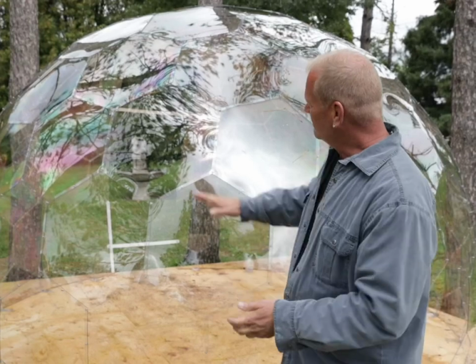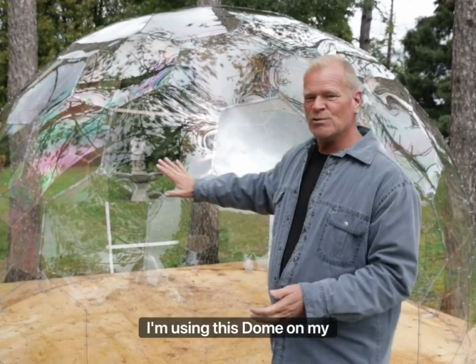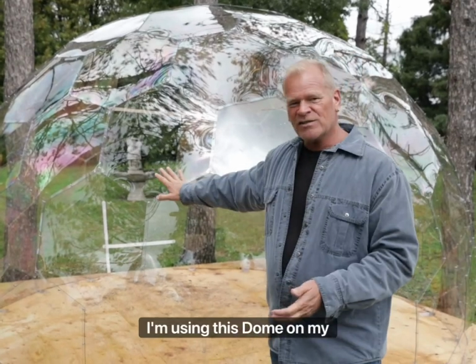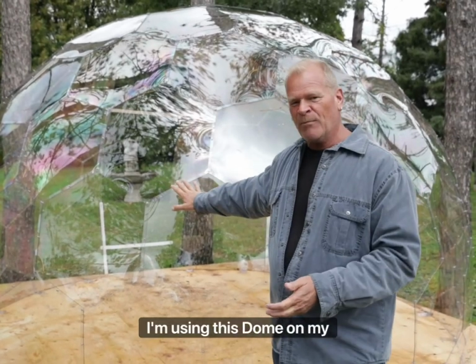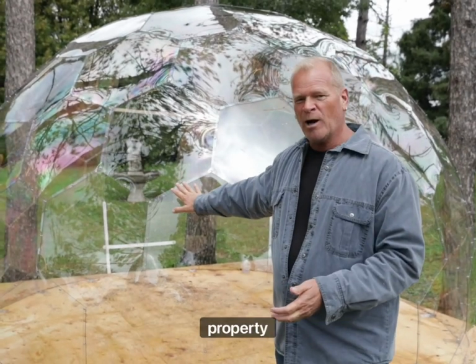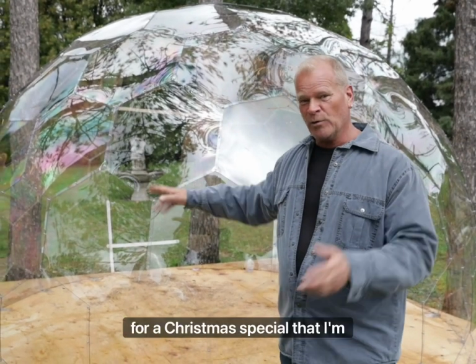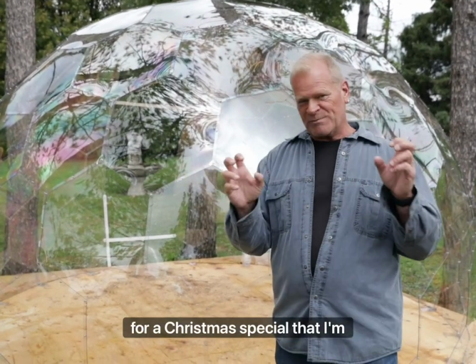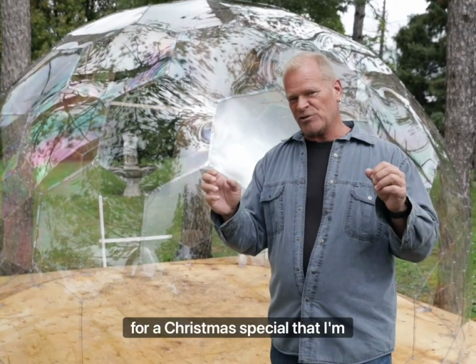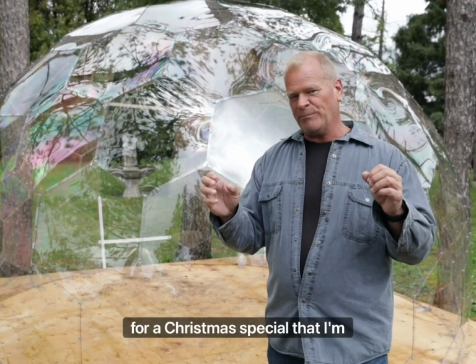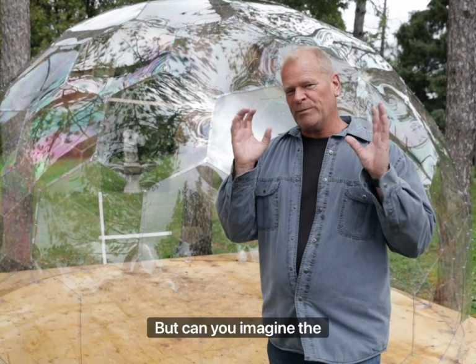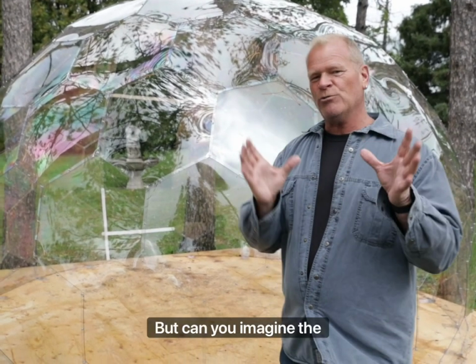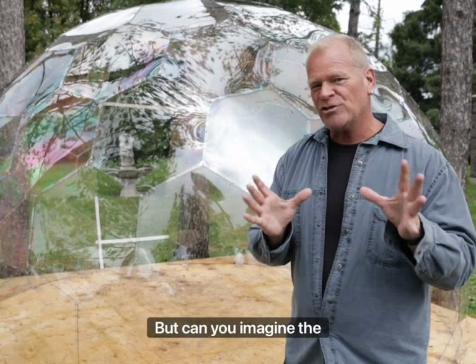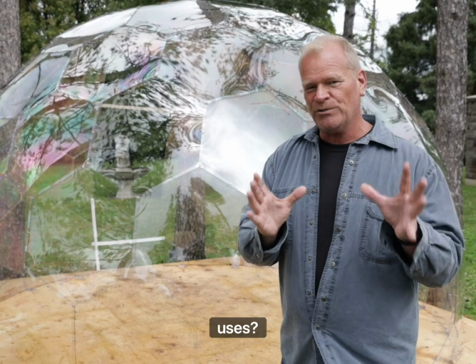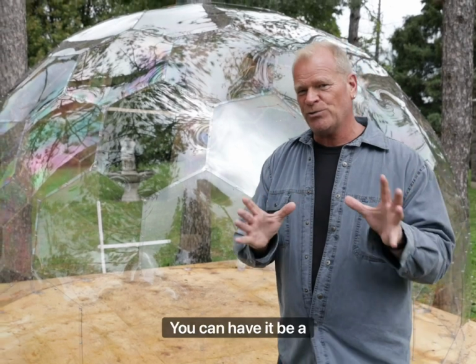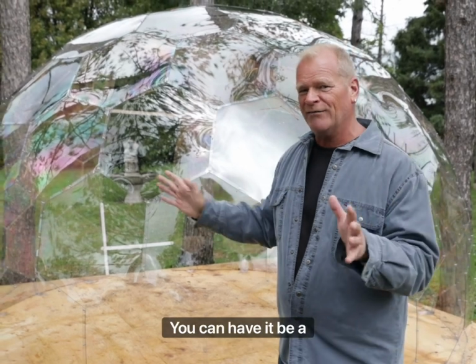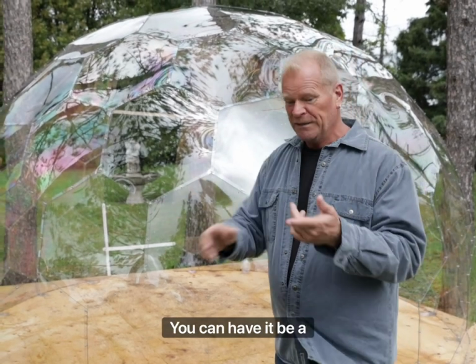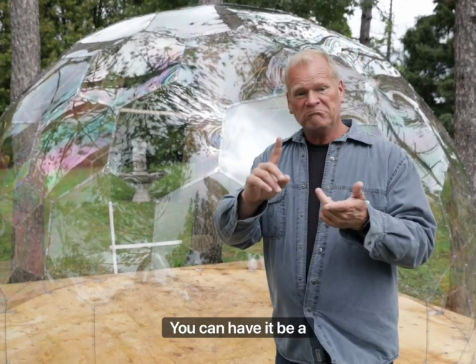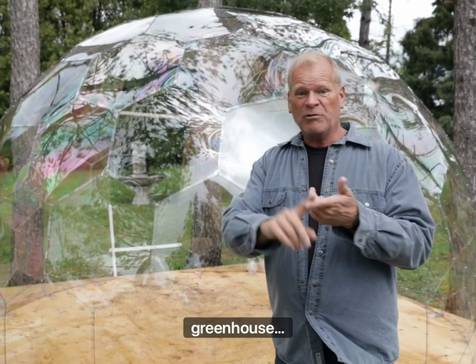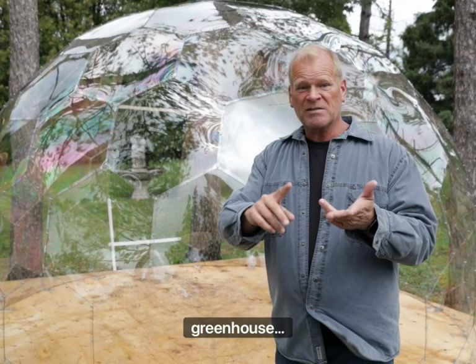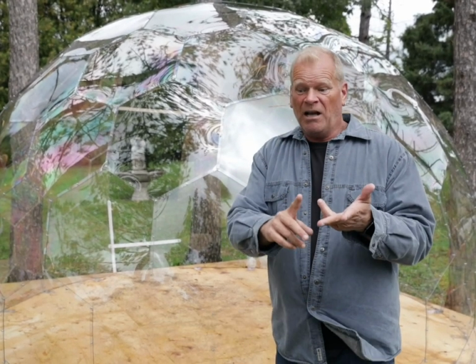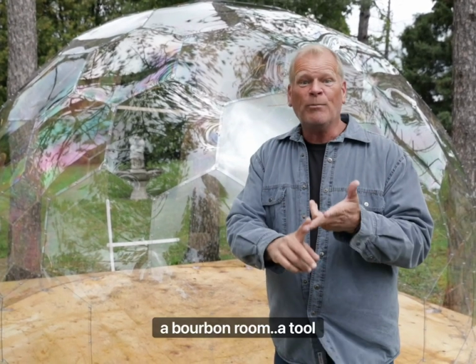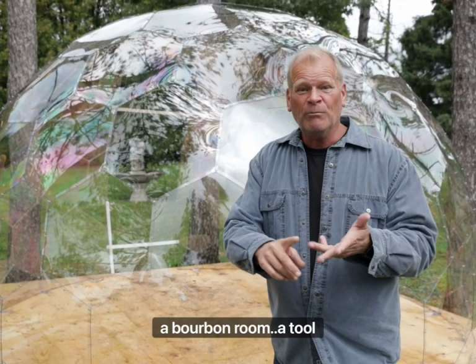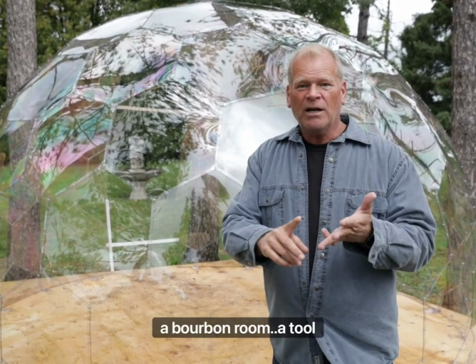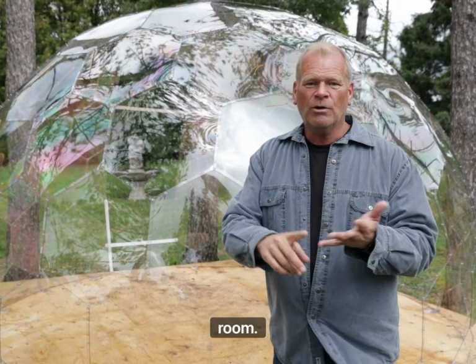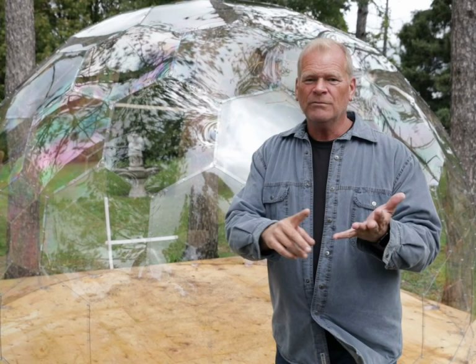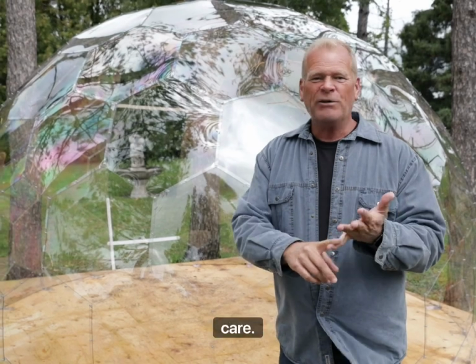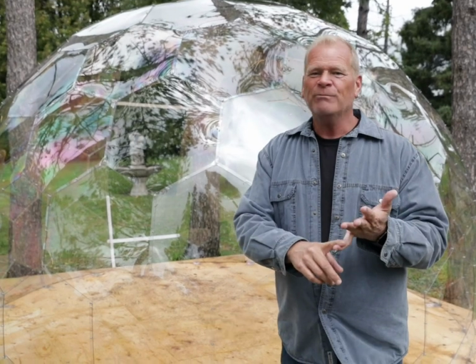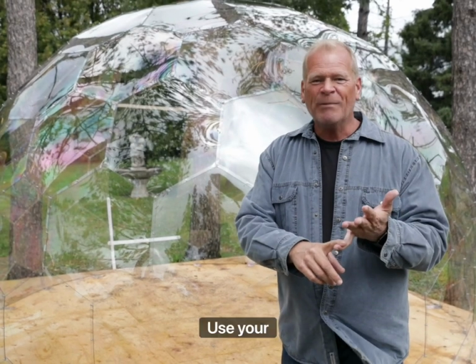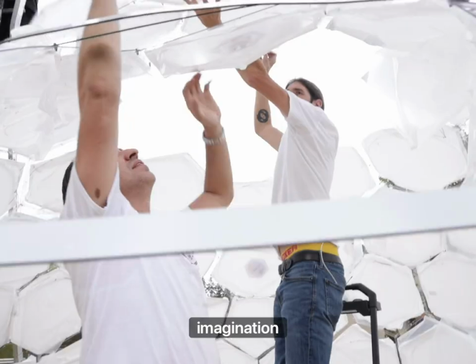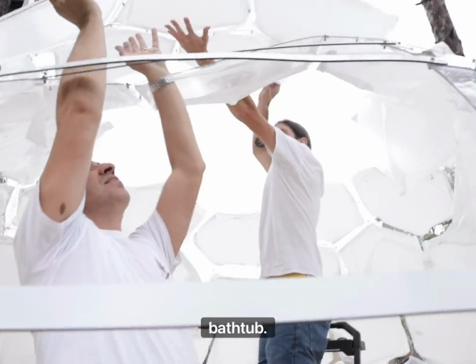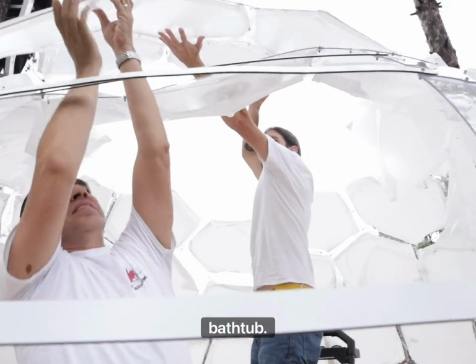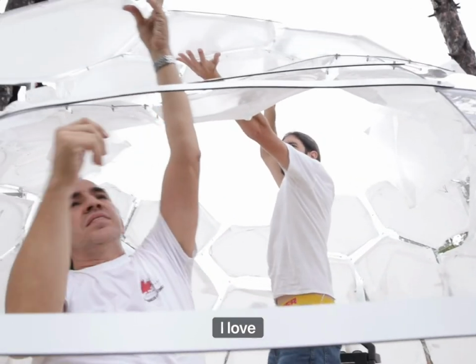I'm using this dome on my property for a Christmas special that I'm doing, but can you imagine the uses you can have it? A greenhouse, a bourbon room, a tool room. I don't care. Use your imagination. A bathtub. I love this.